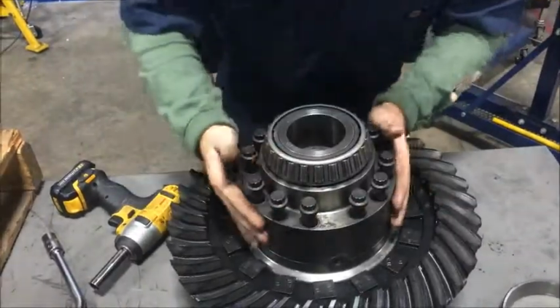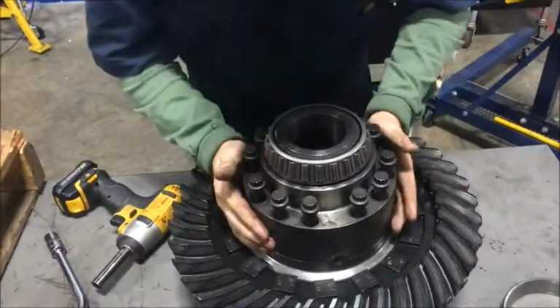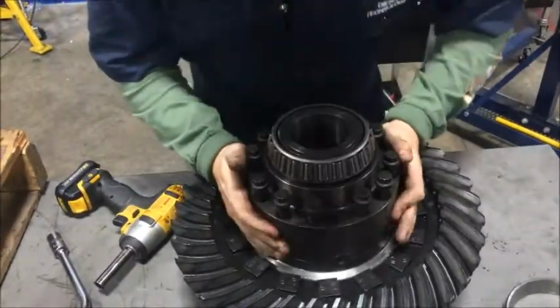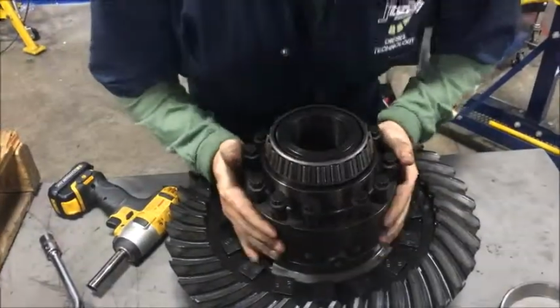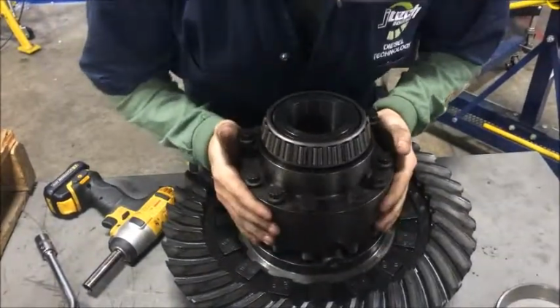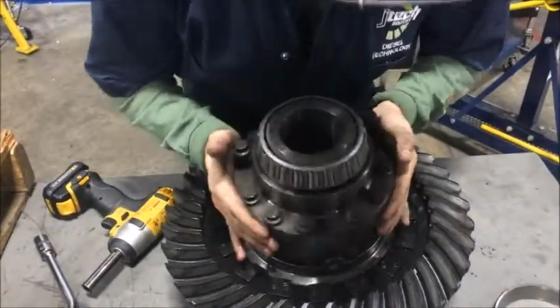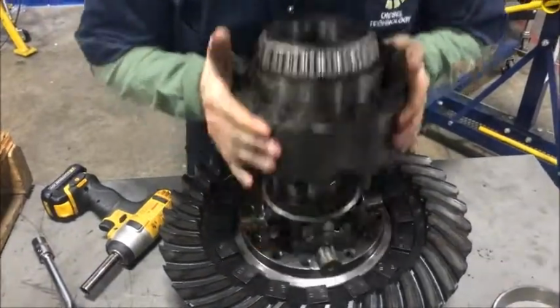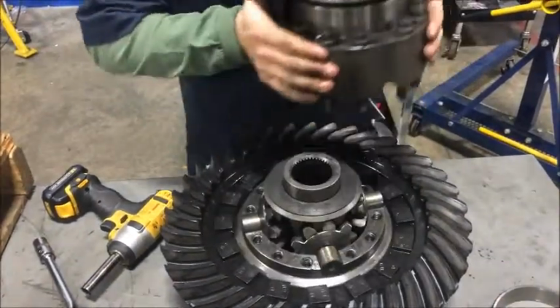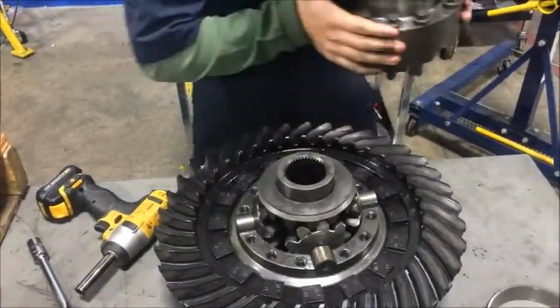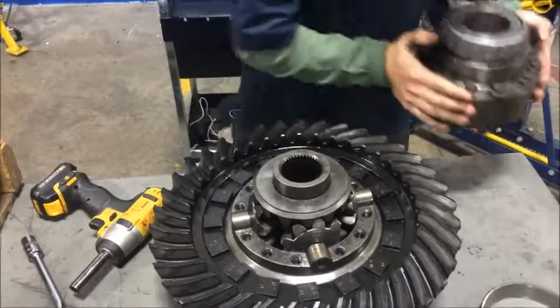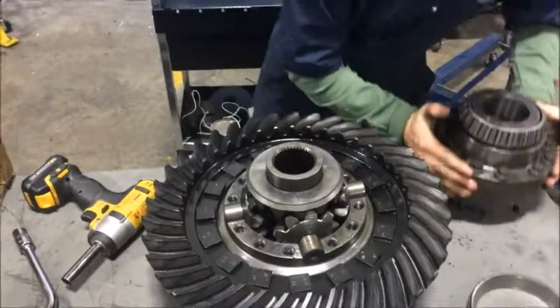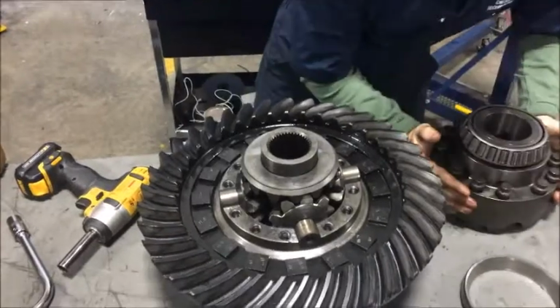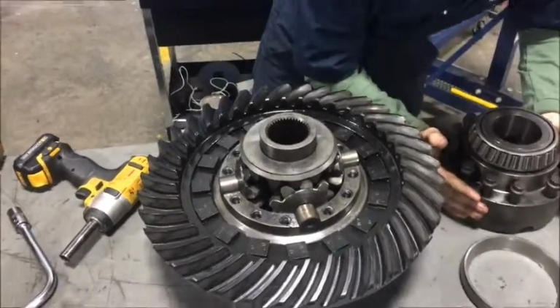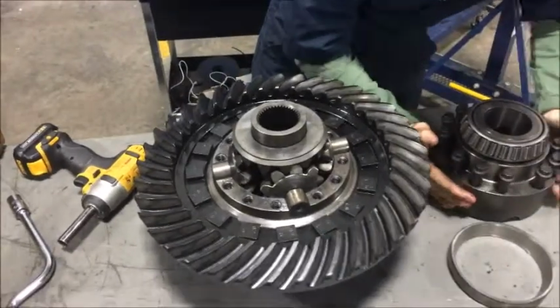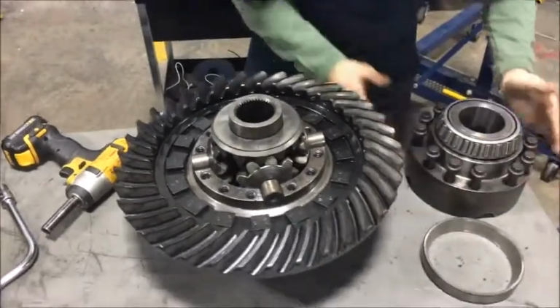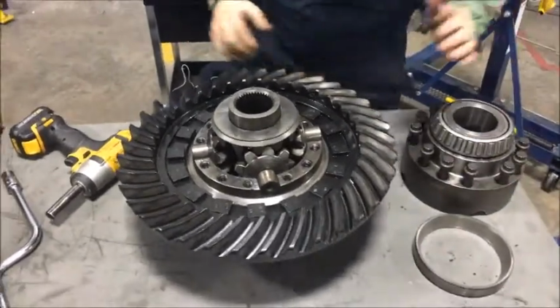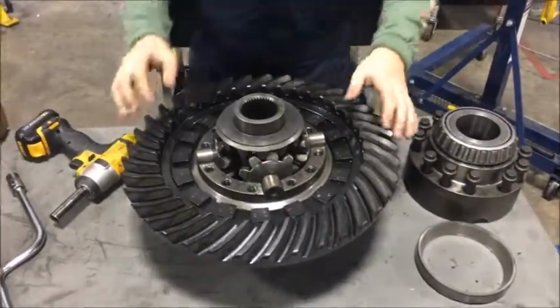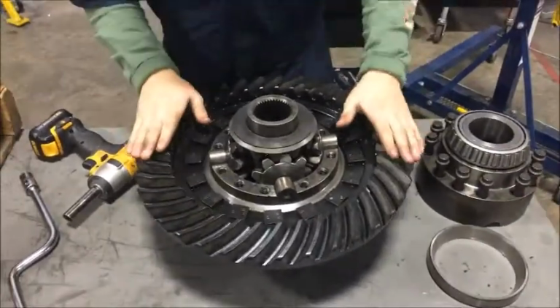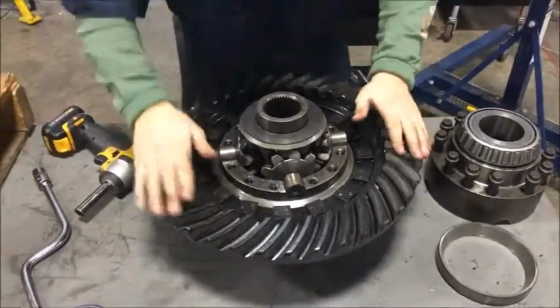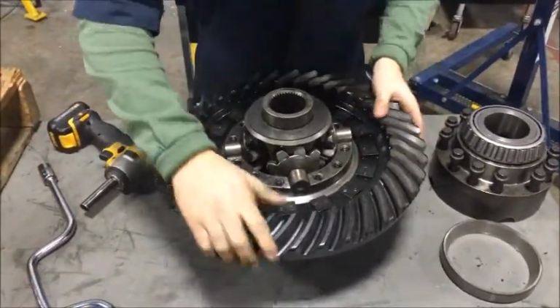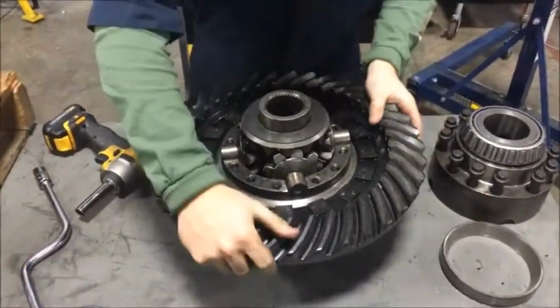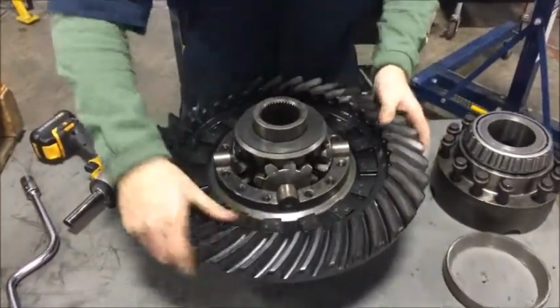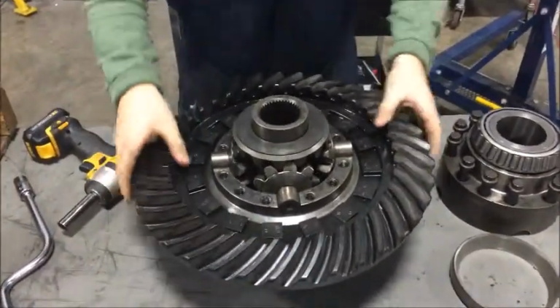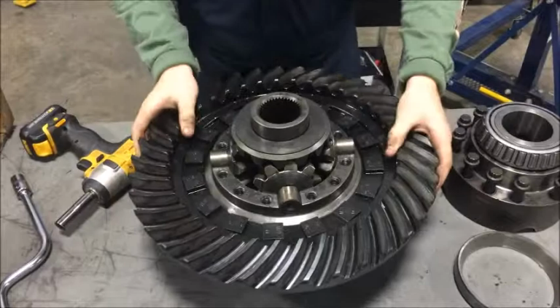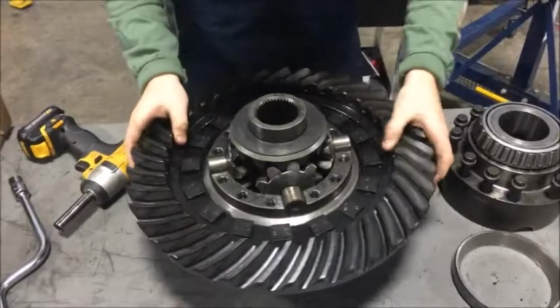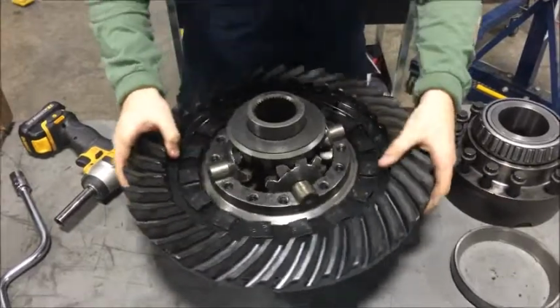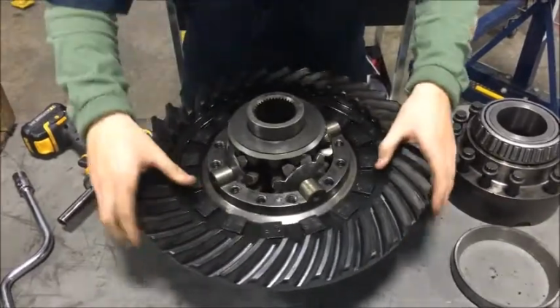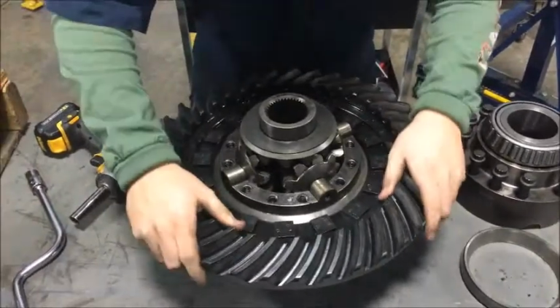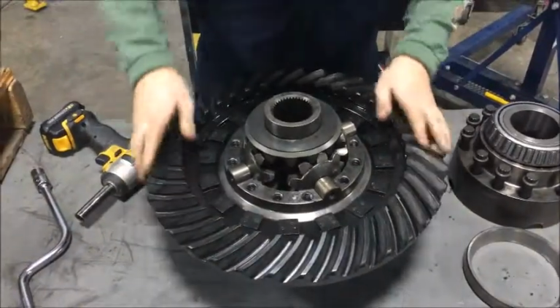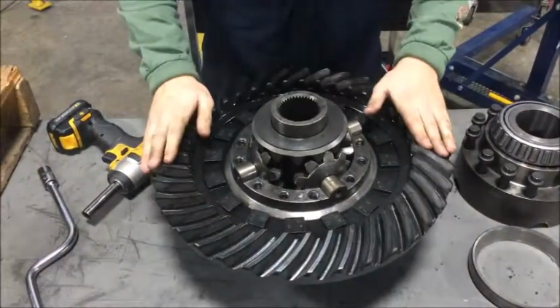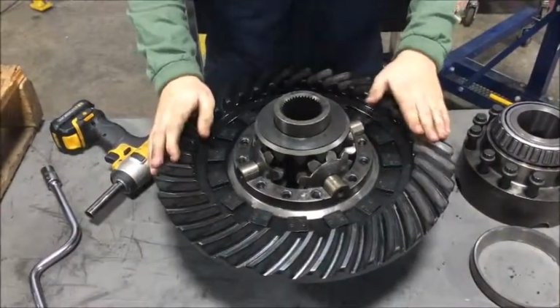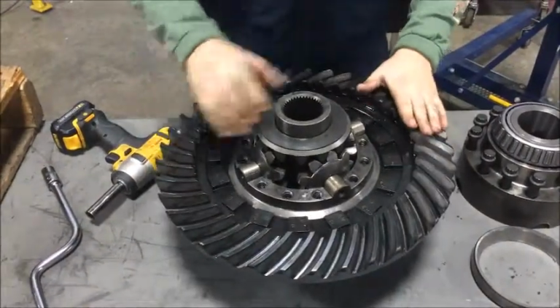Now that all the bolts are loose, we're going to take this cap off. This here is your ring gear. This is going to connect to the pinion, which connects to the drive shaft.